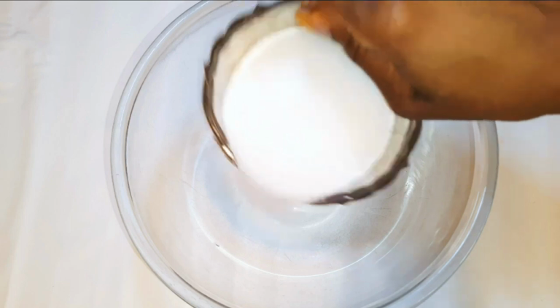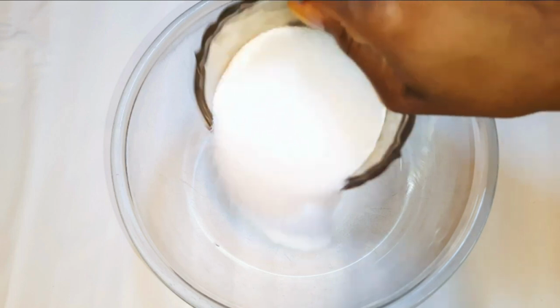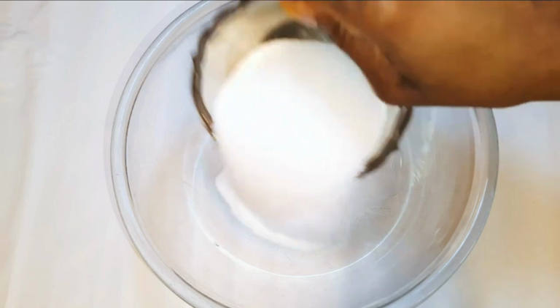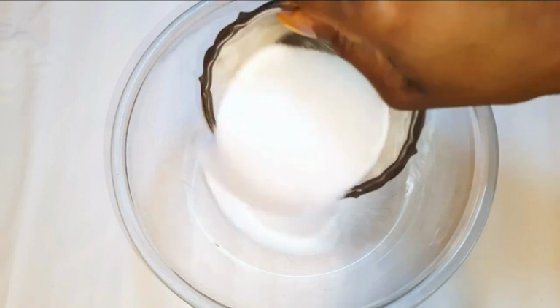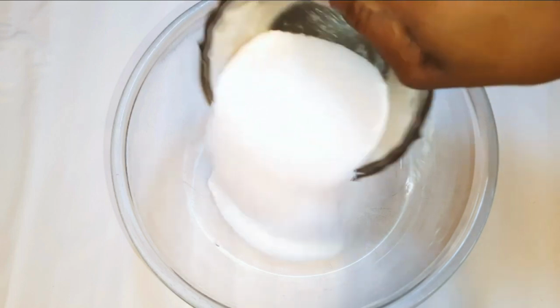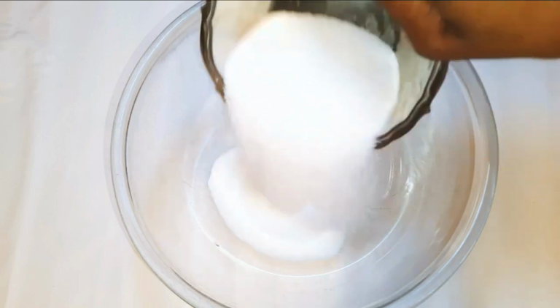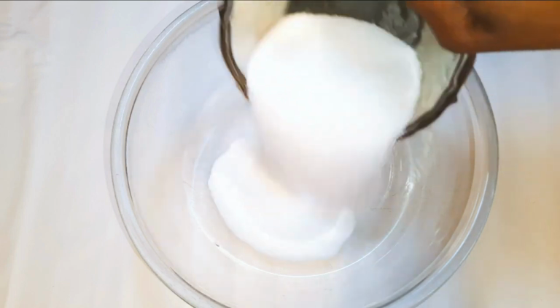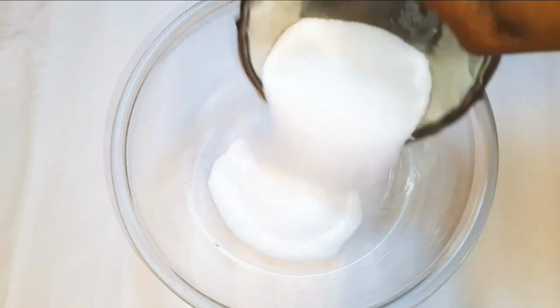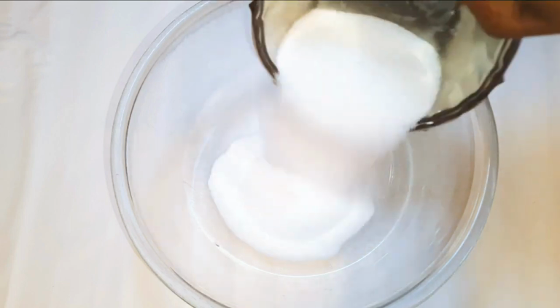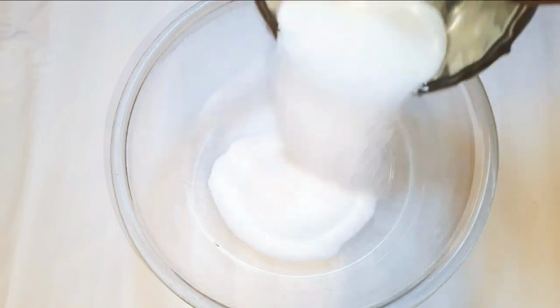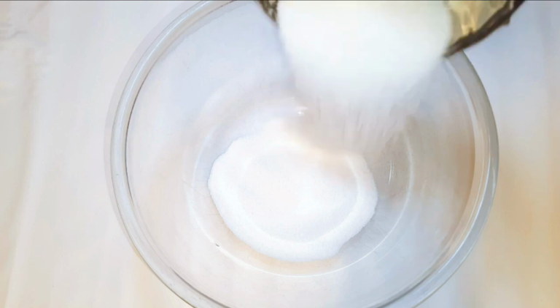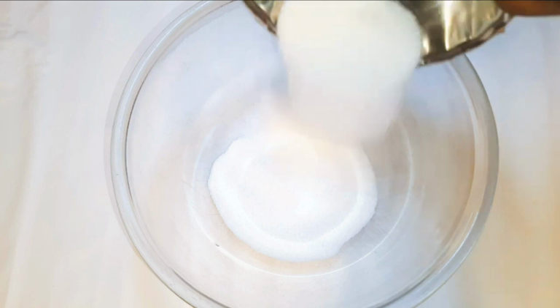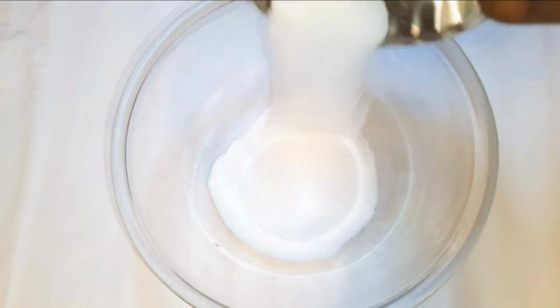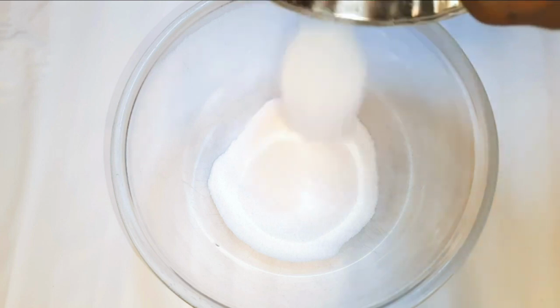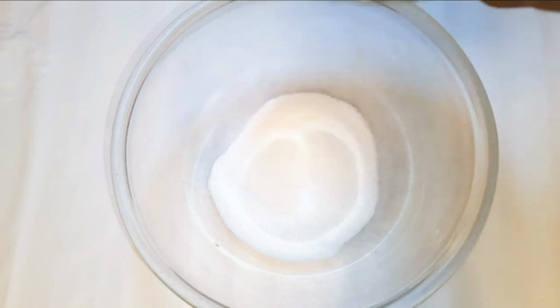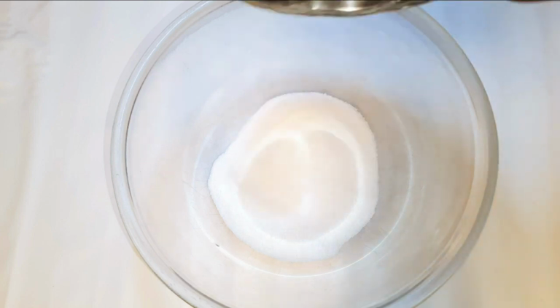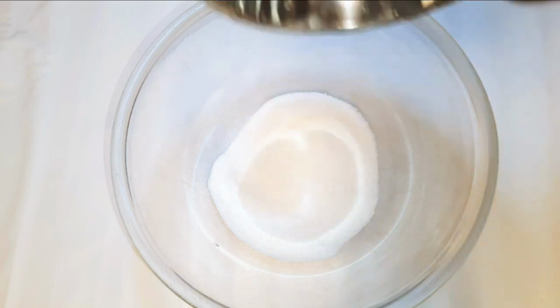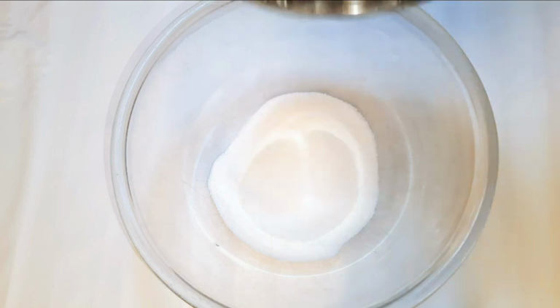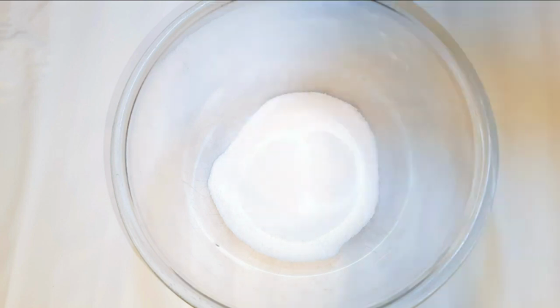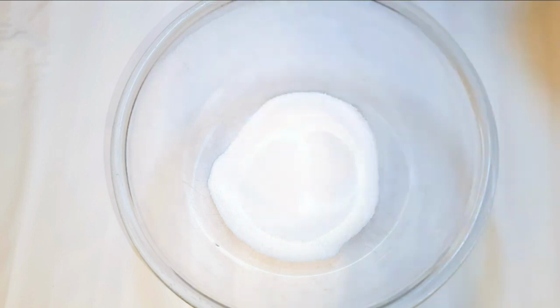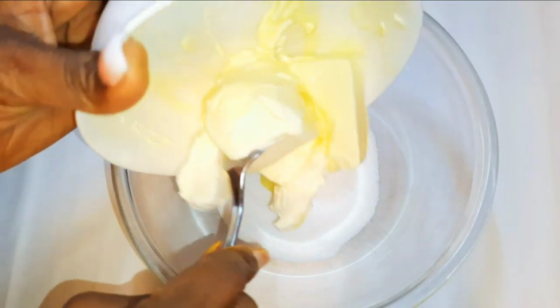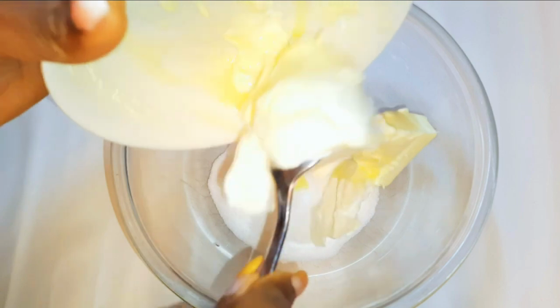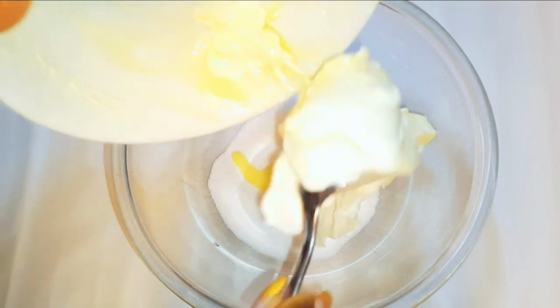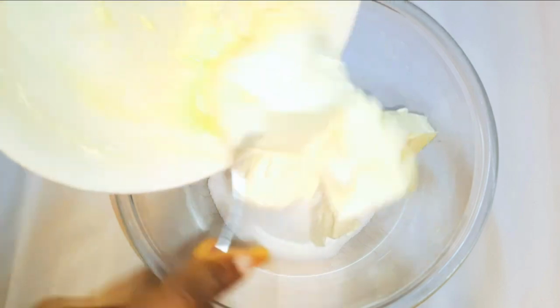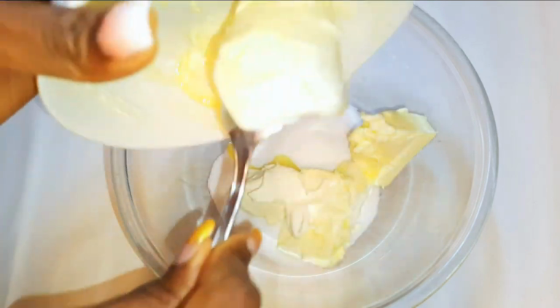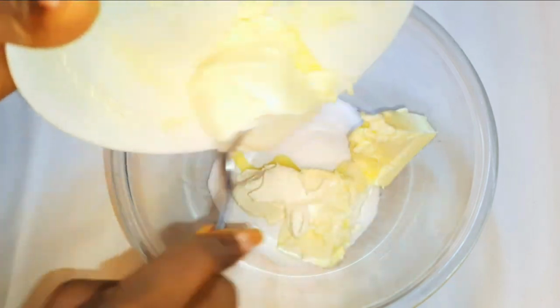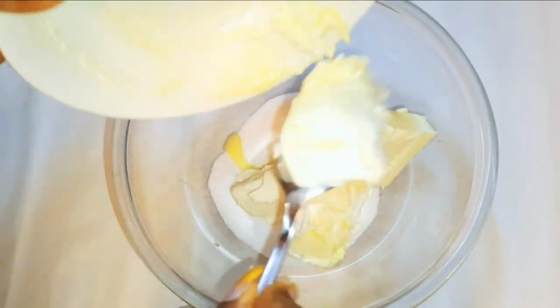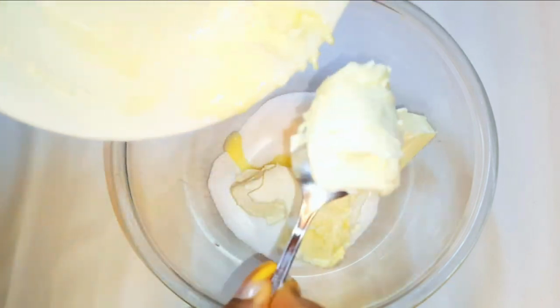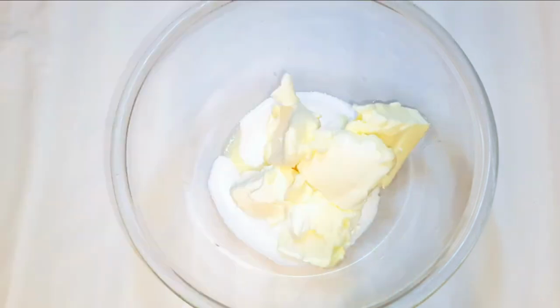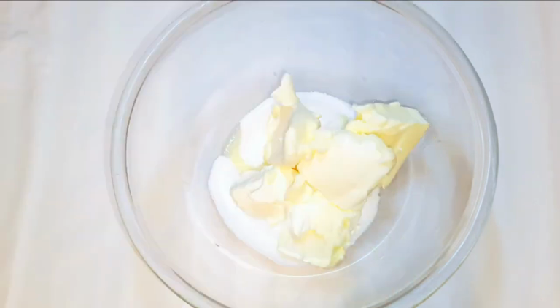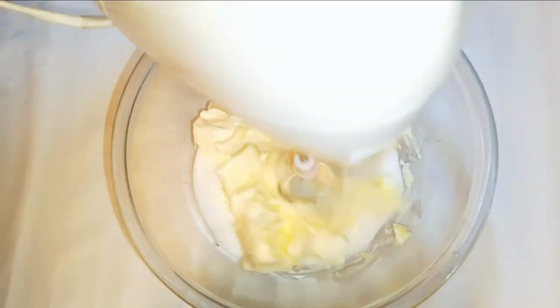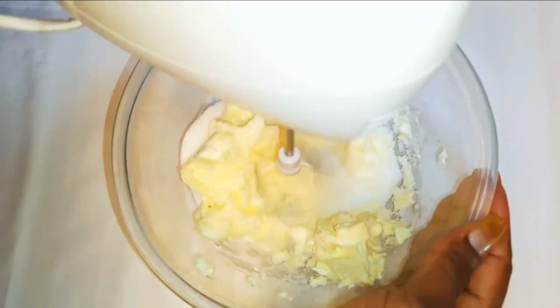I'll get a bowl and come in with about 100 grams of sugar. If you have icing sugar you can use it, but if you don't, you can use regular white sugar. Next I'll drop in 150 grams of butter.